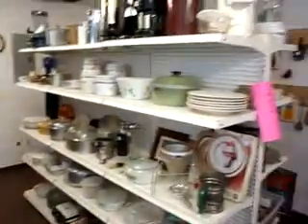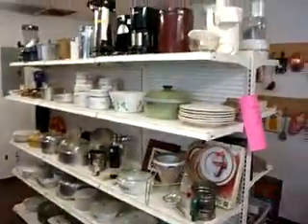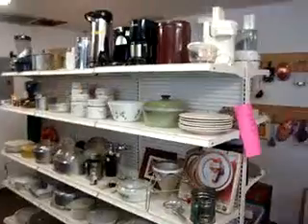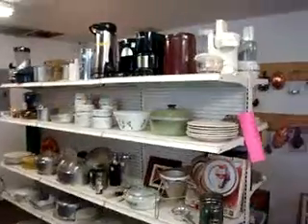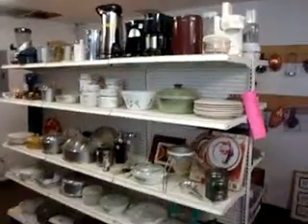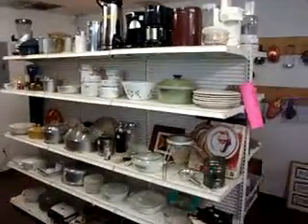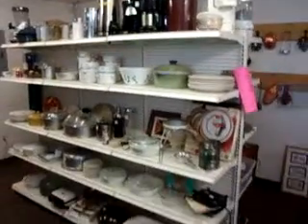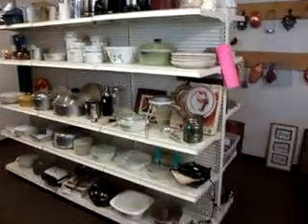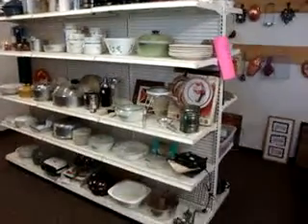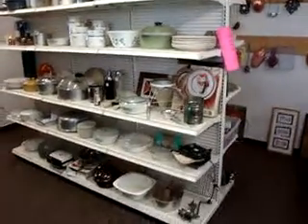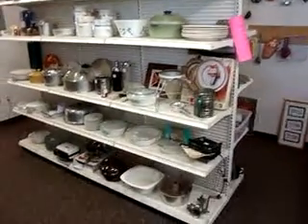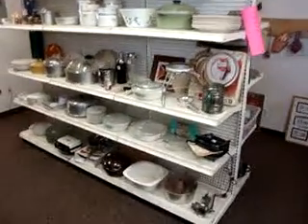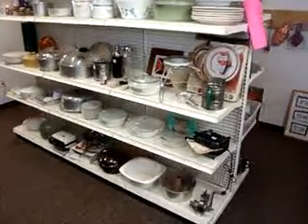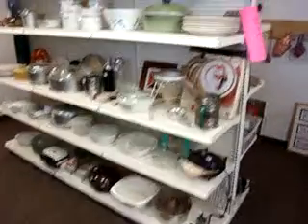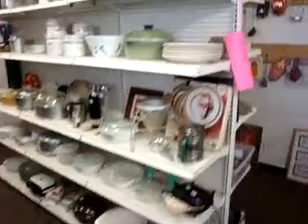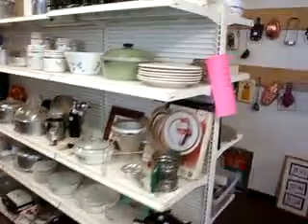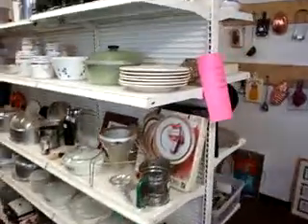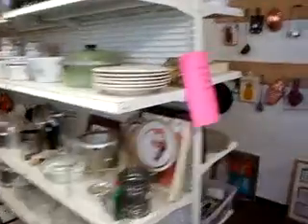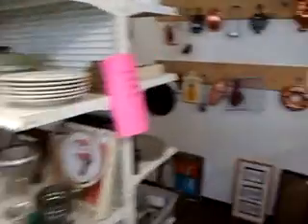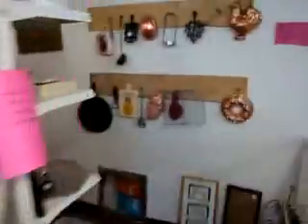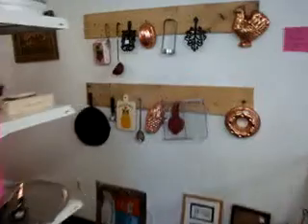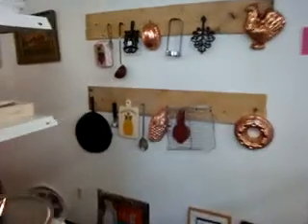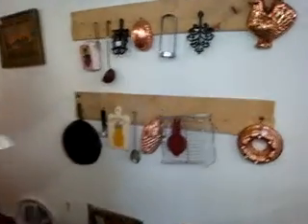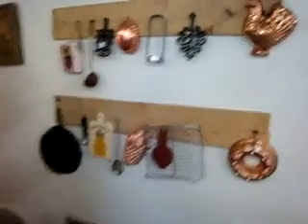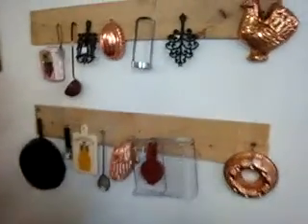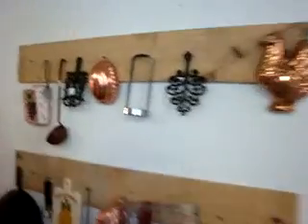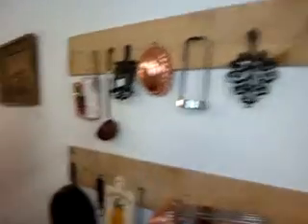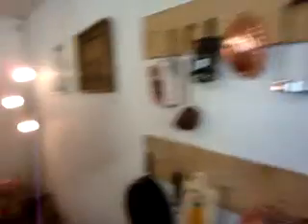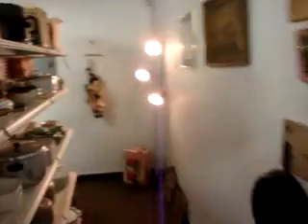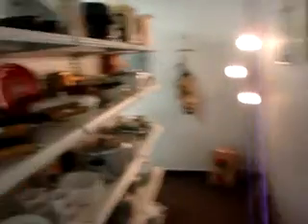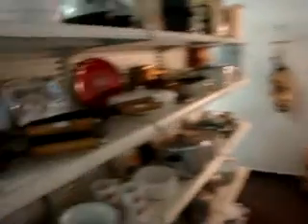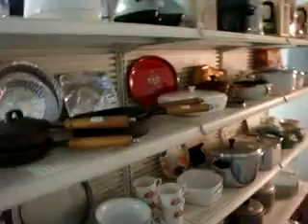Here we've got some kitchen appliances, kitchen utensils, pots, pans, some dishware, and coffee makers.